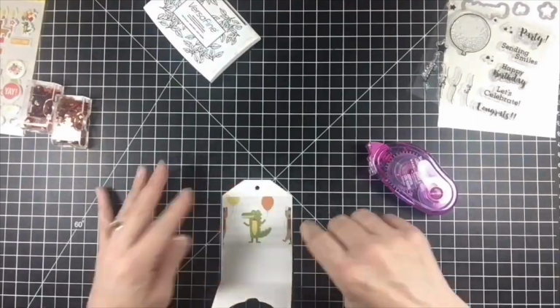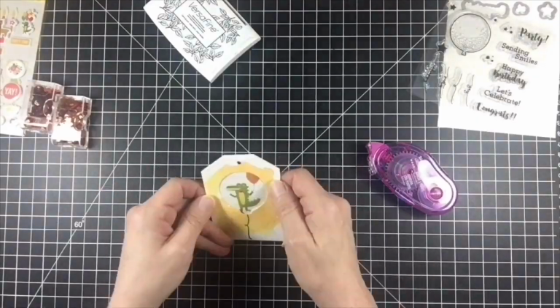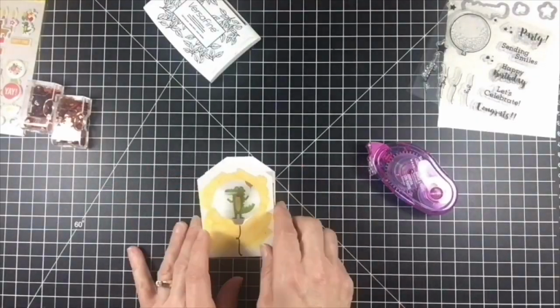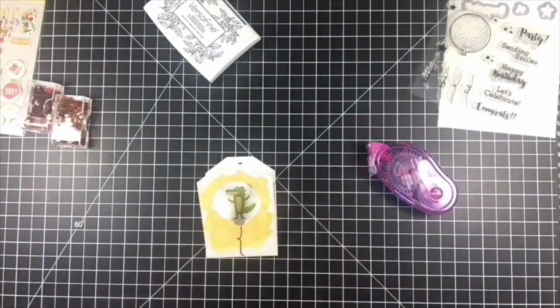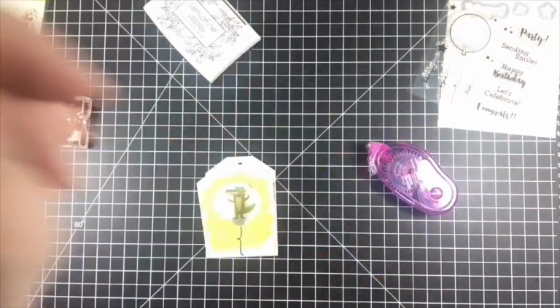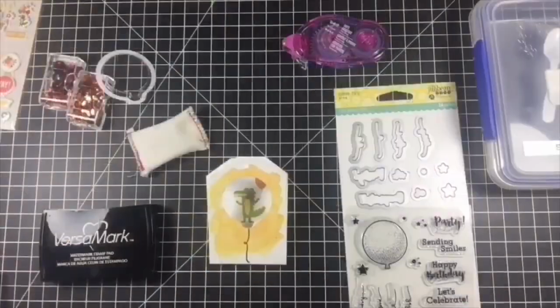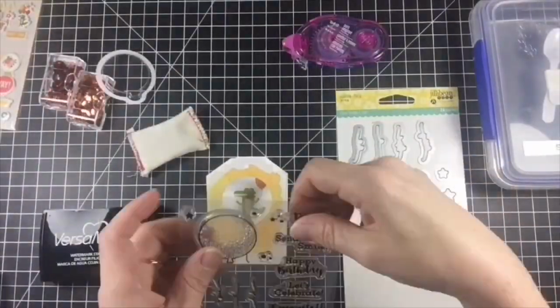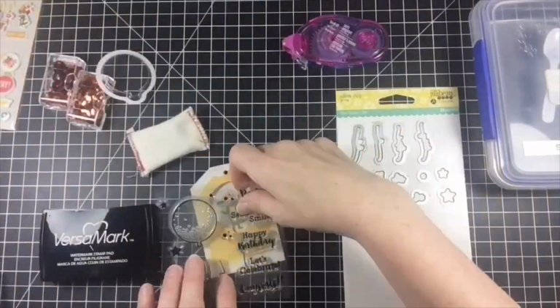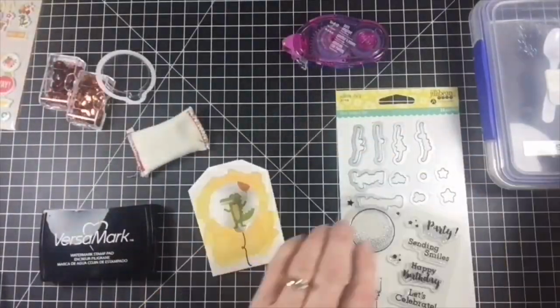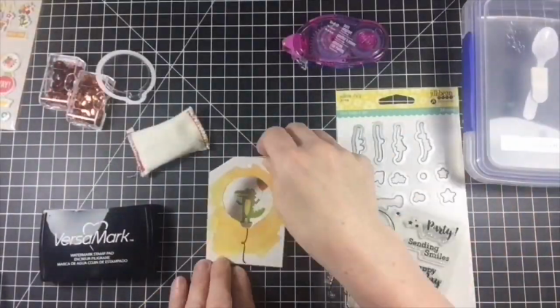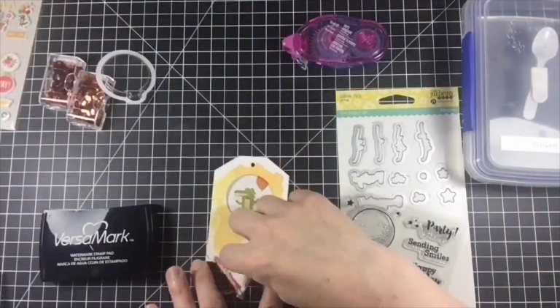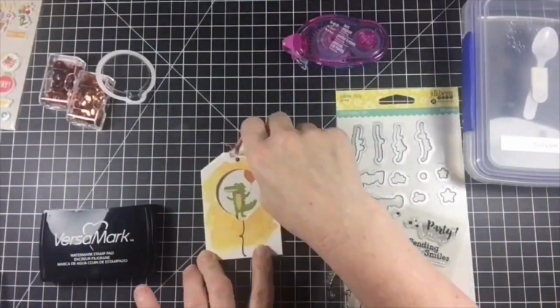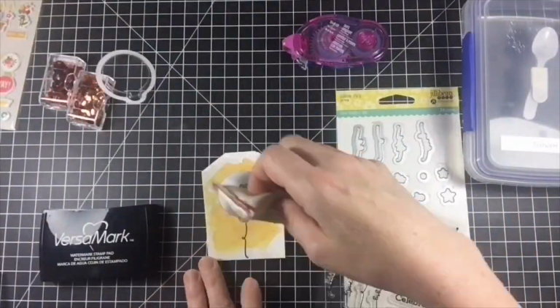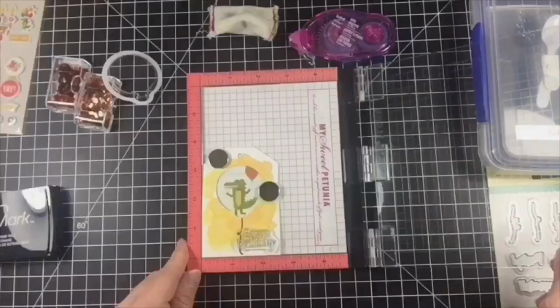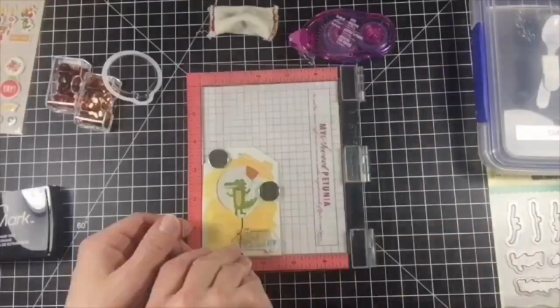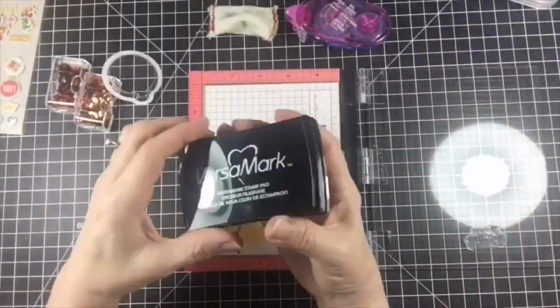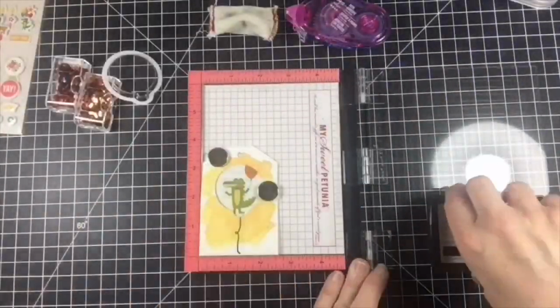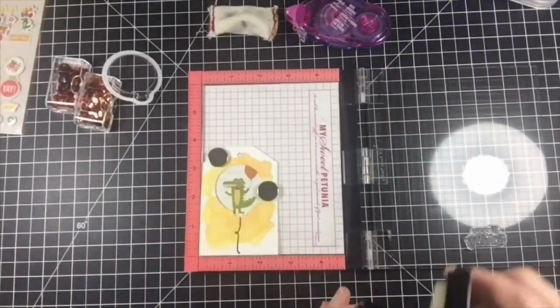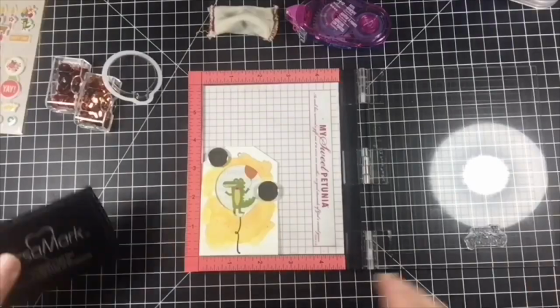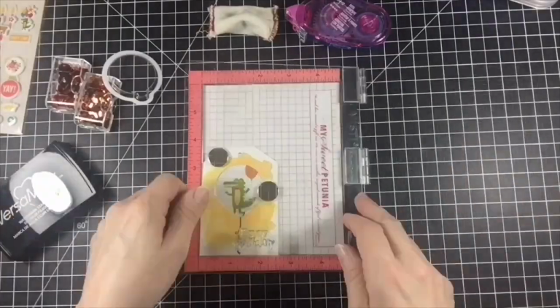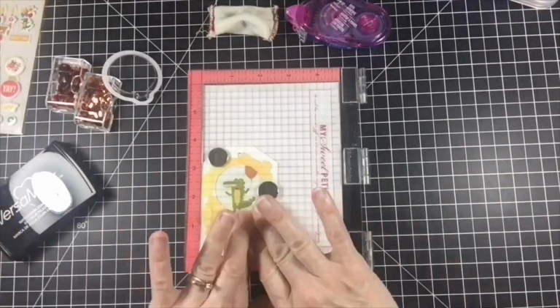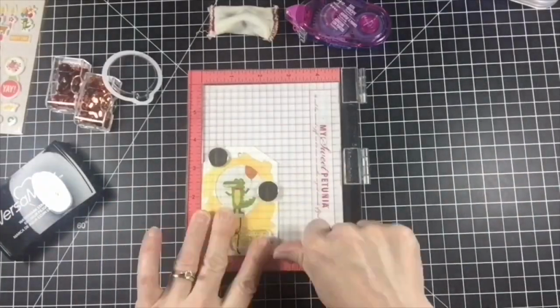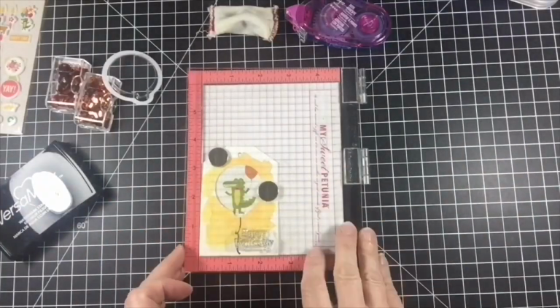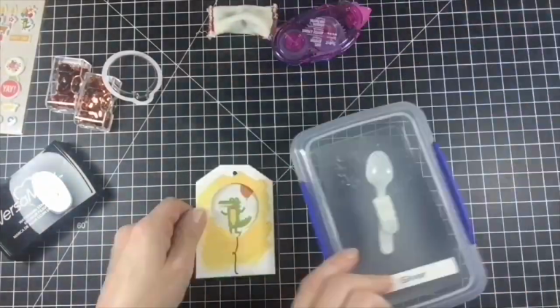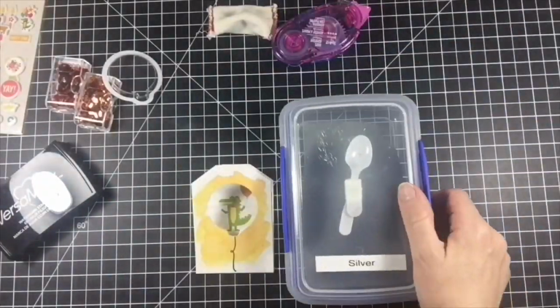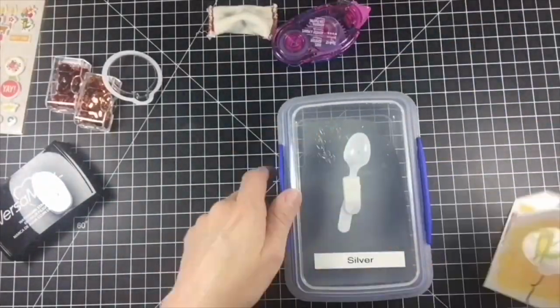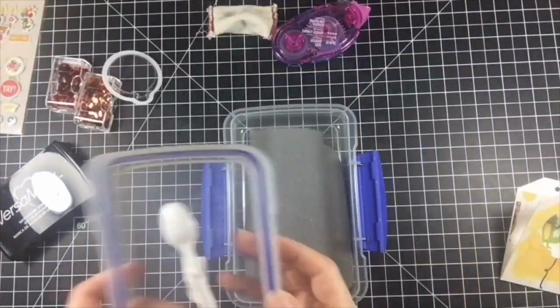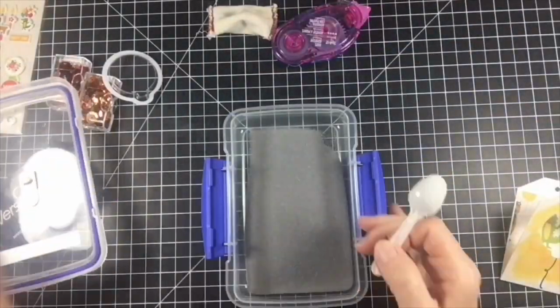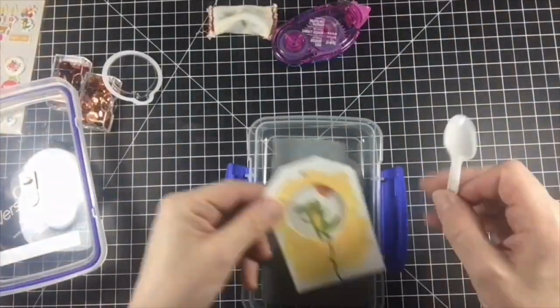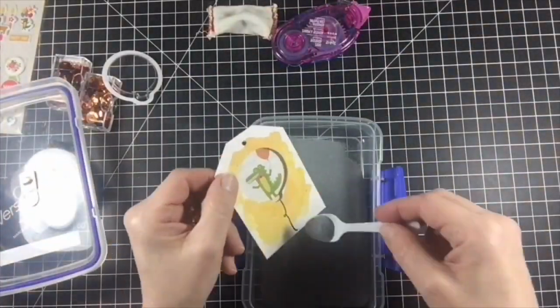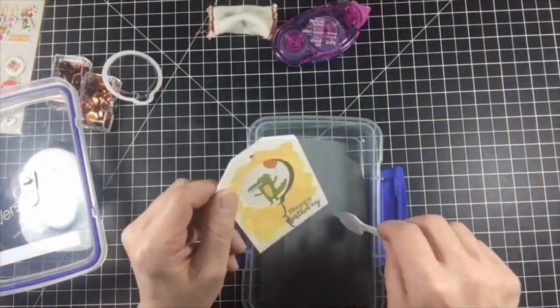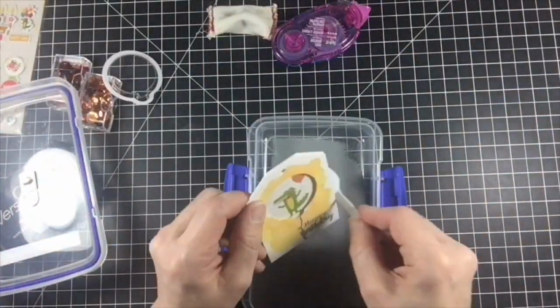The next thing I did was add my sentiment on the front of the tag. I decided that embossing it in silver might look really fun and add a bit more interest to the tag.